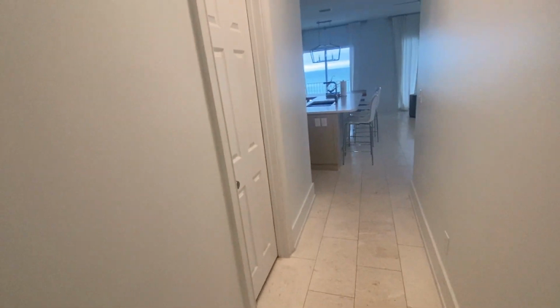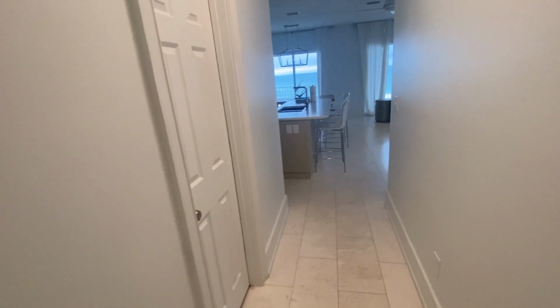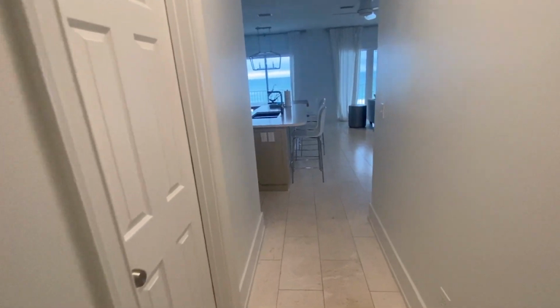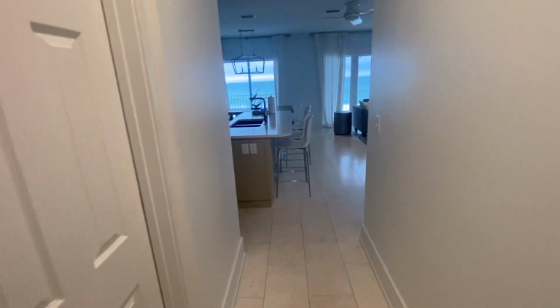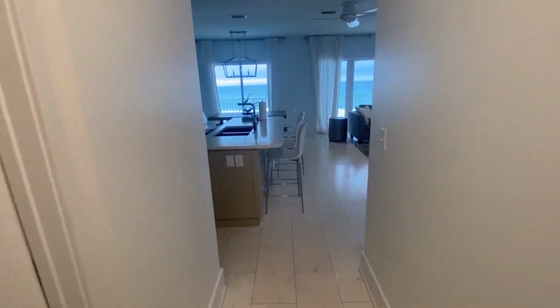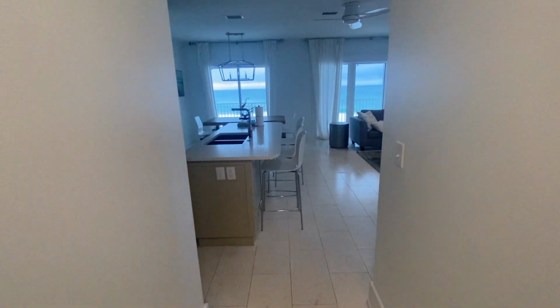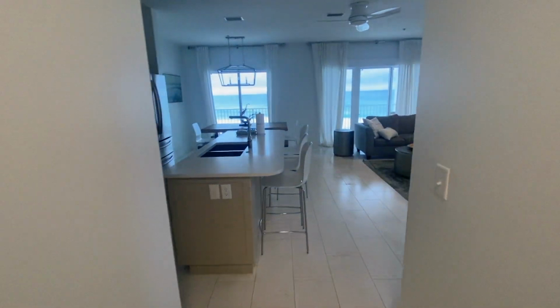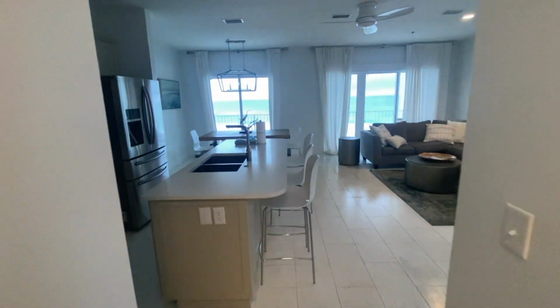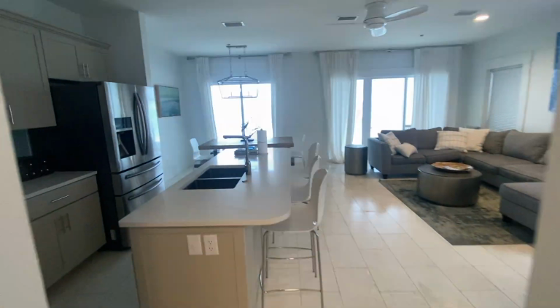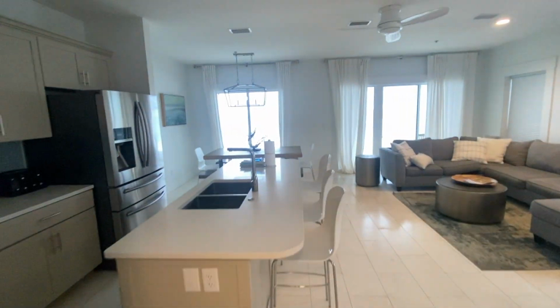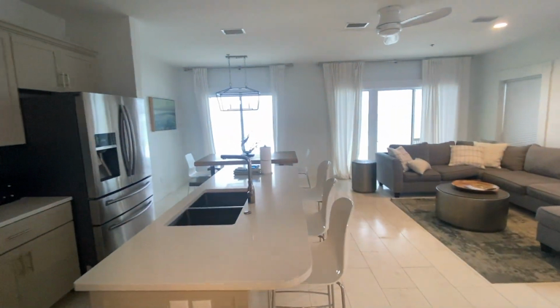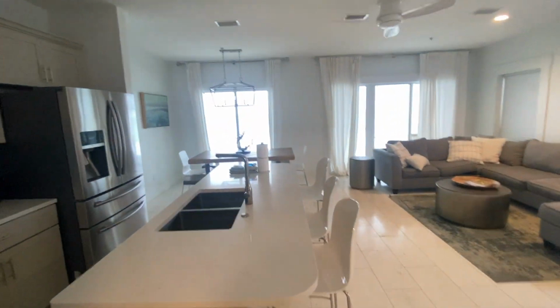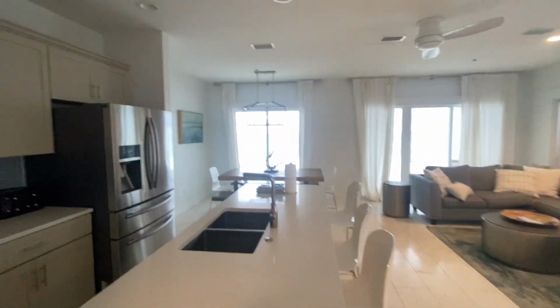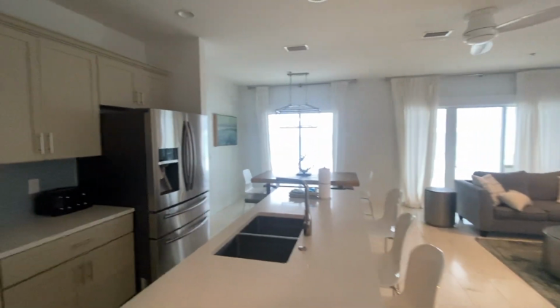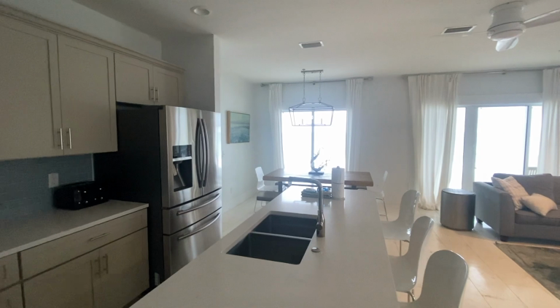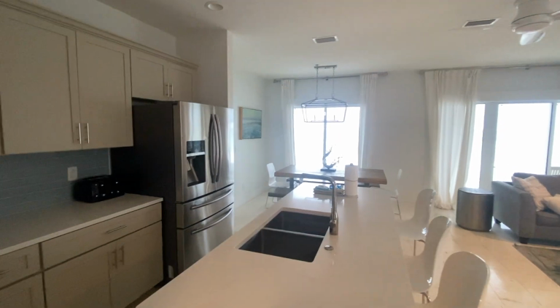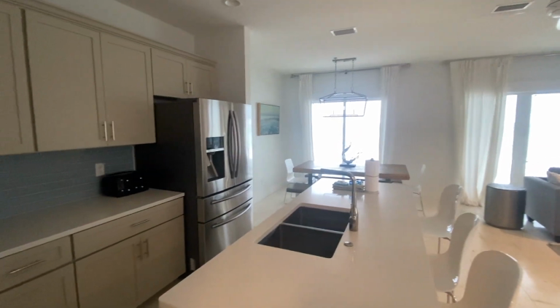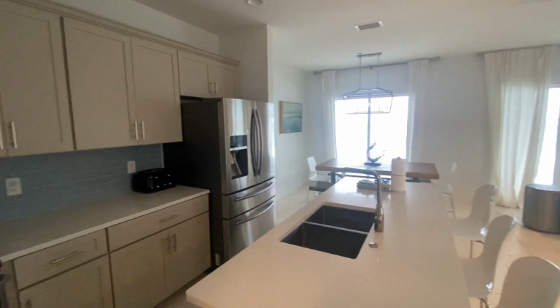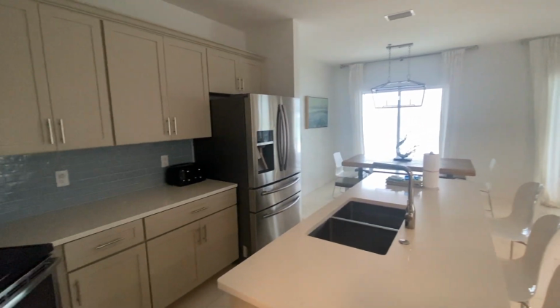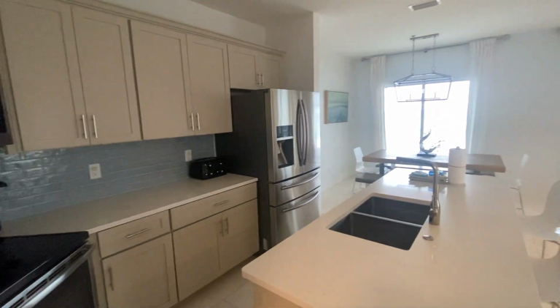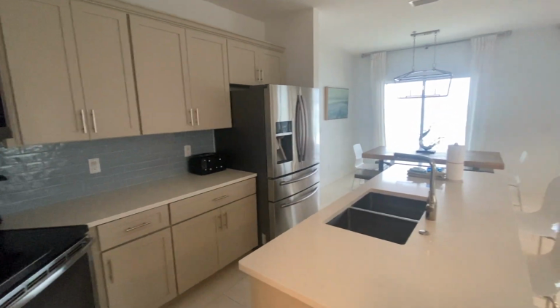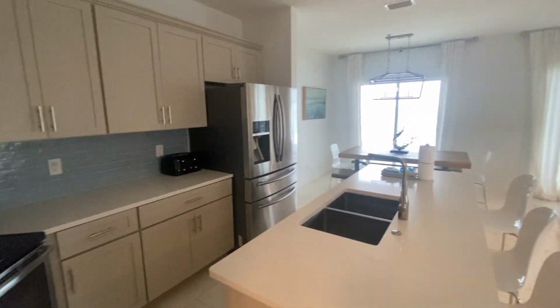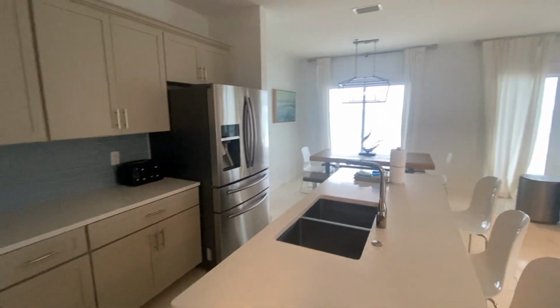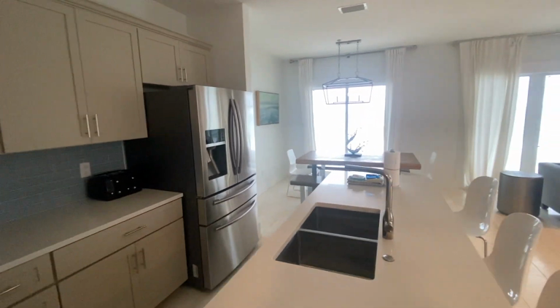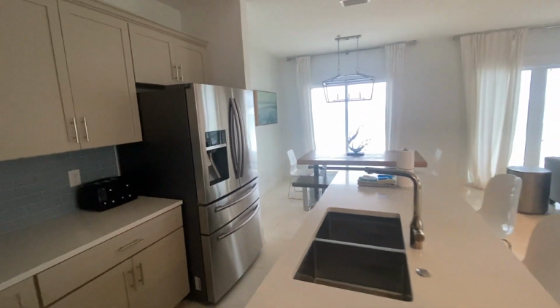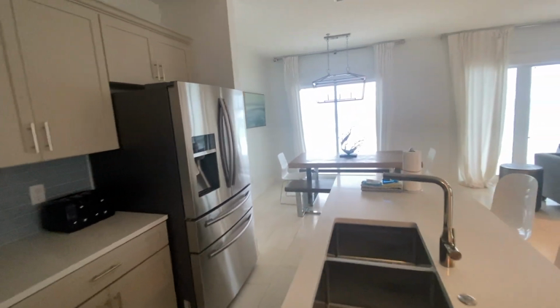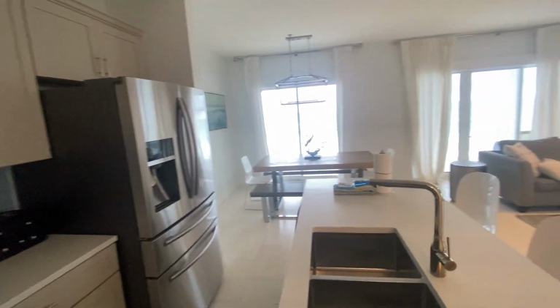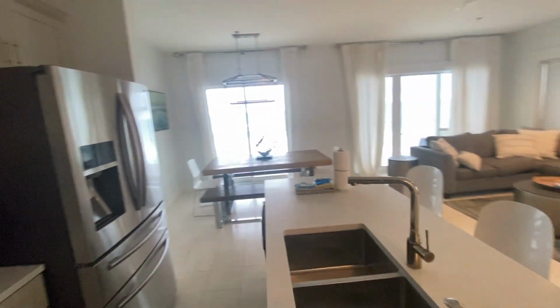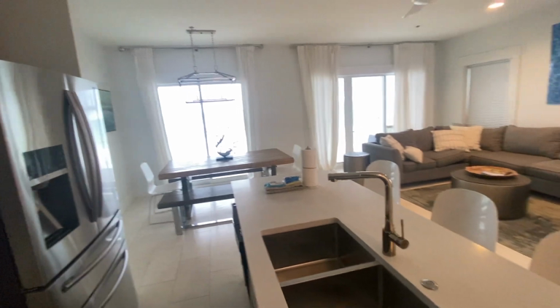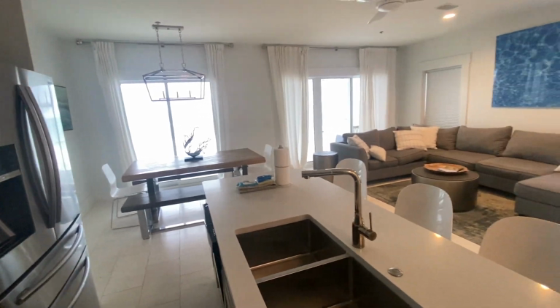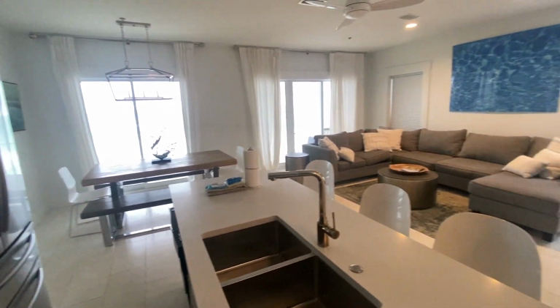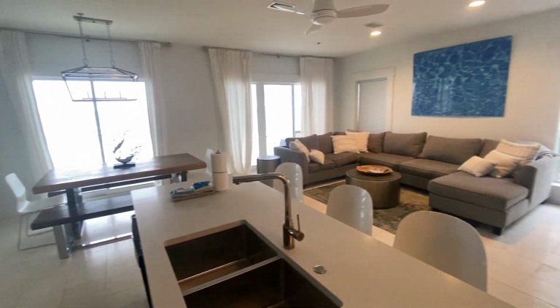Everything's really clean, very open, very minimal but nice beachy look. Looks to be in really good condition as well. We'll head up toward the kitchen here.